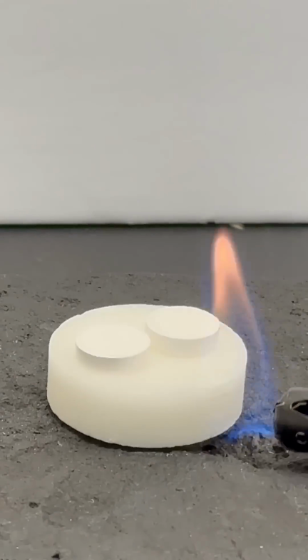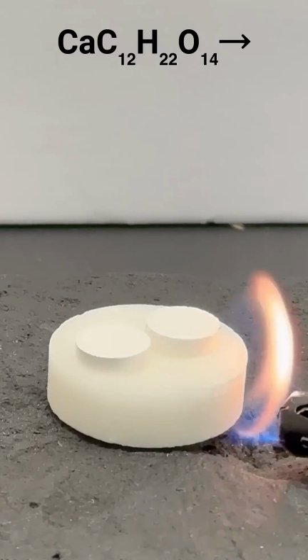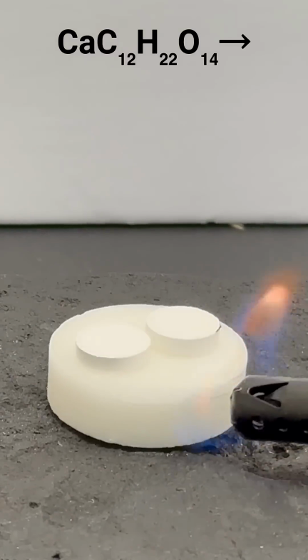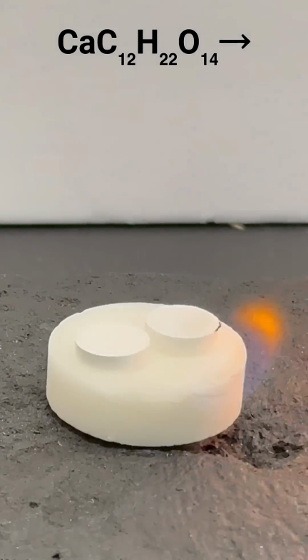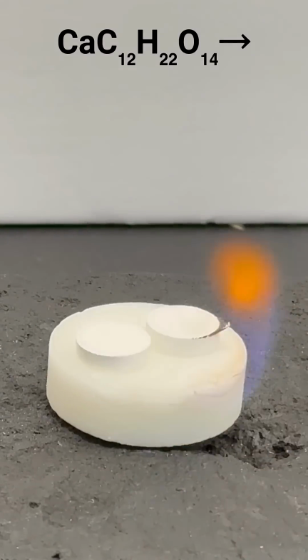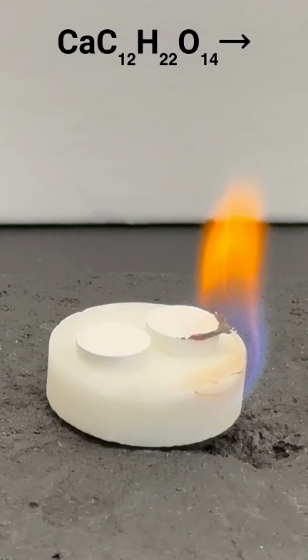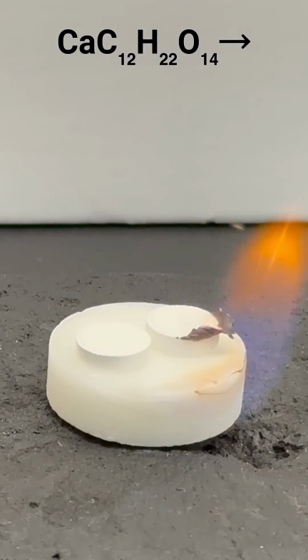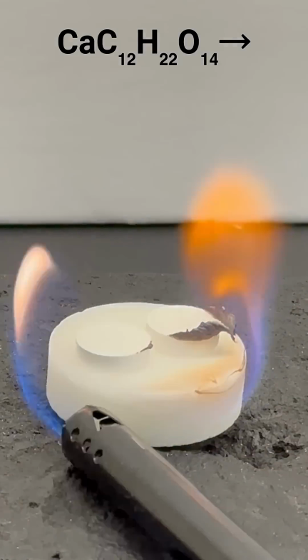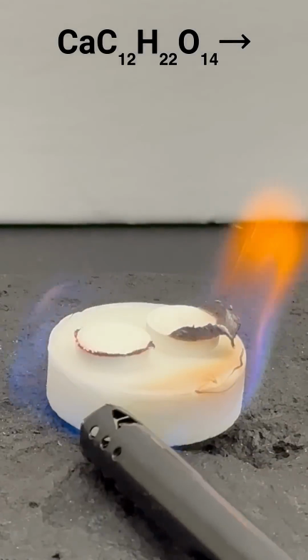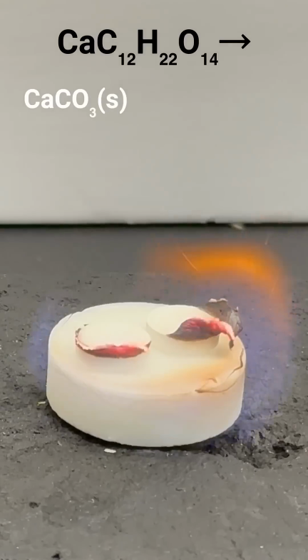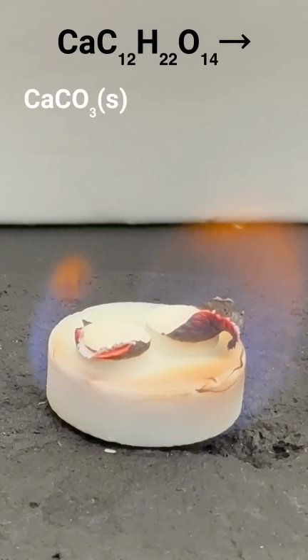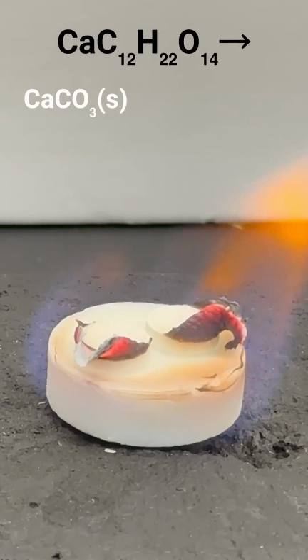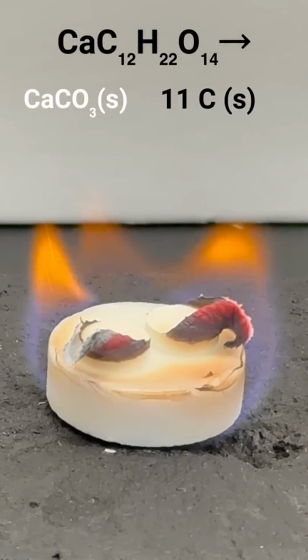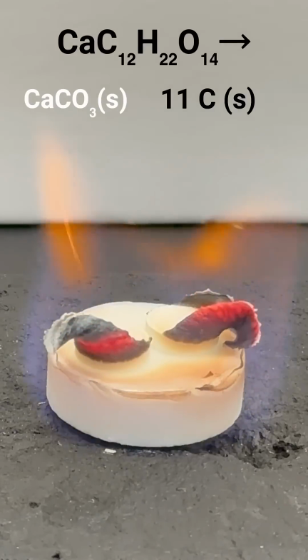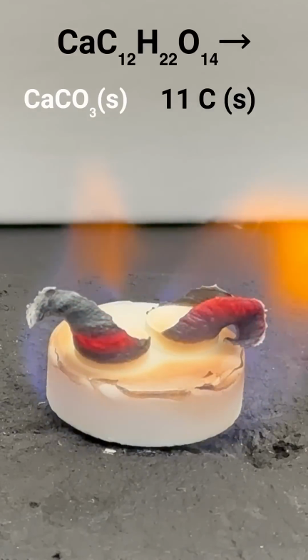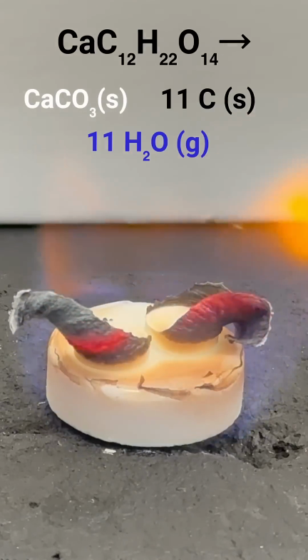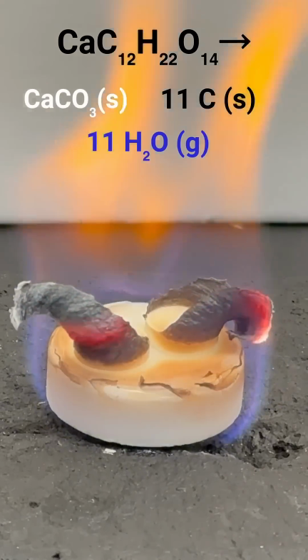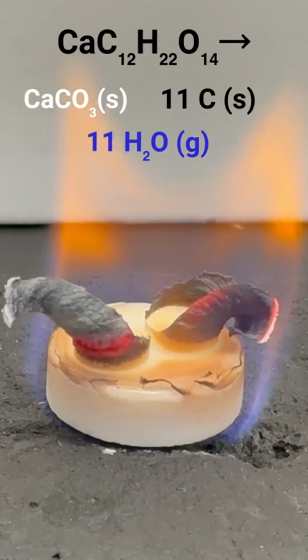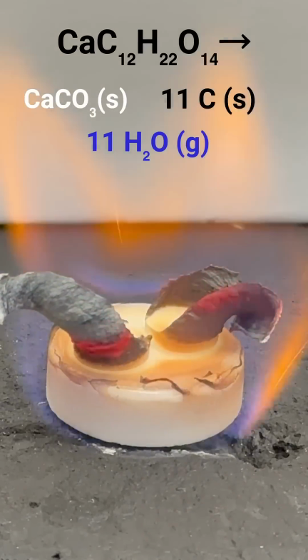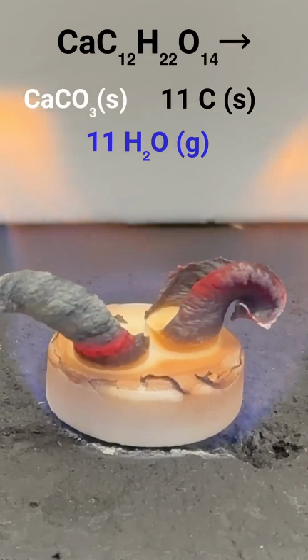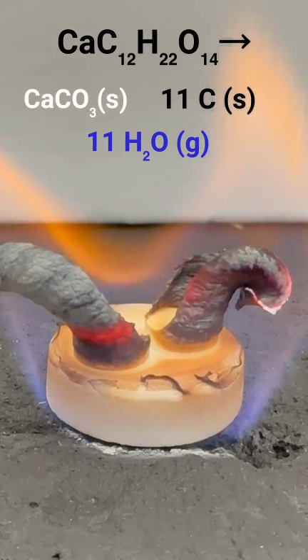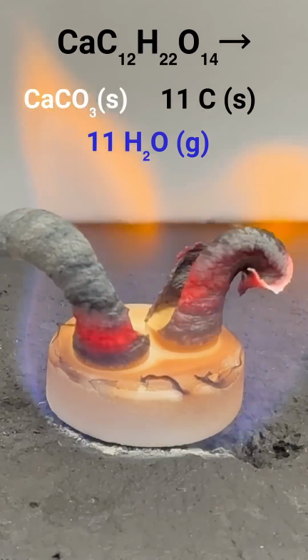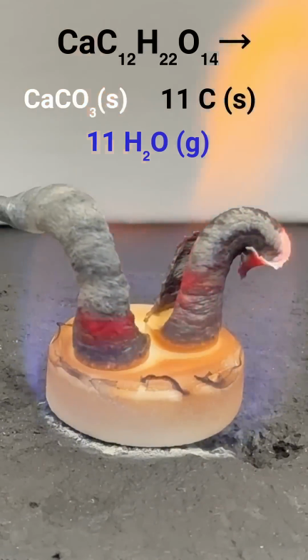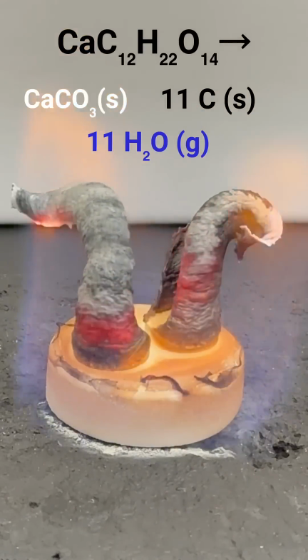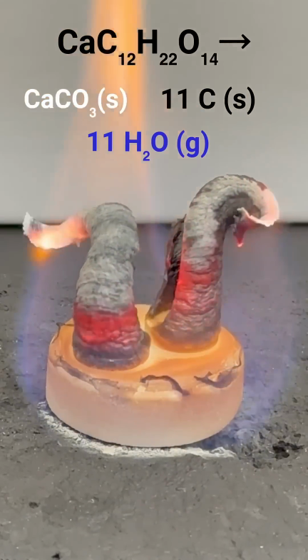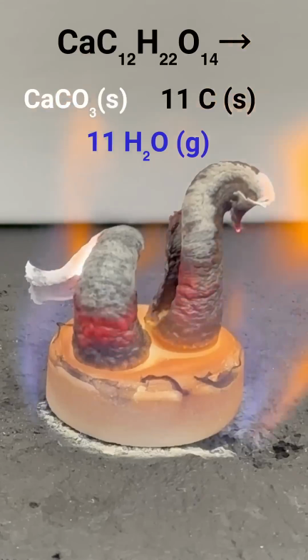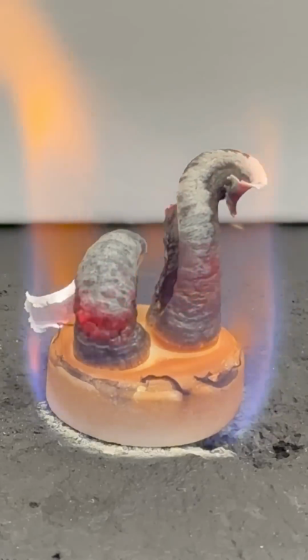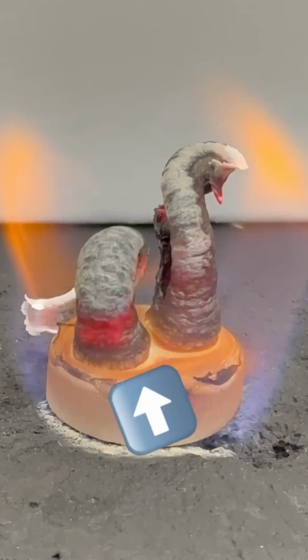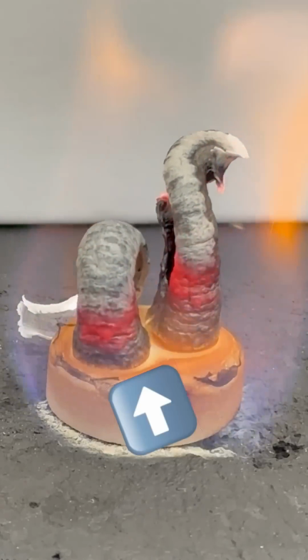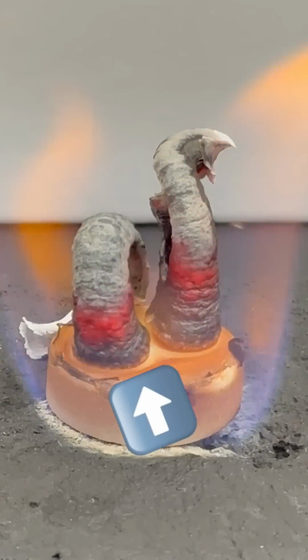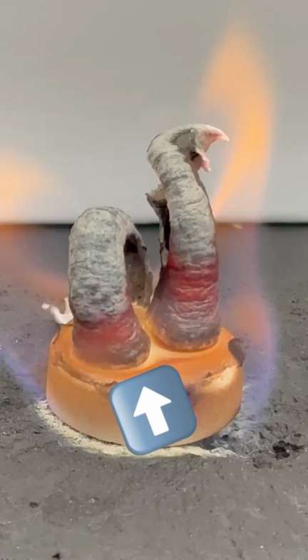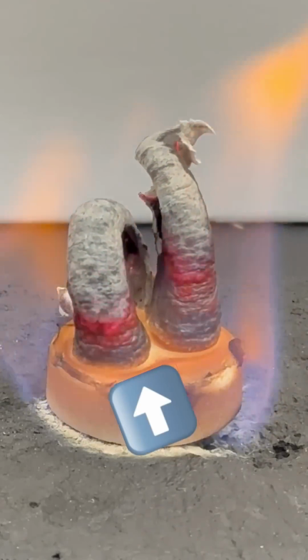When the calcium gluconate is first heated, it decomposes into calcium carbonate, carbon, and gaseous water. The foam forms as the gaseous water permeates the two solids. The foam's black because of all the carbon that's present.